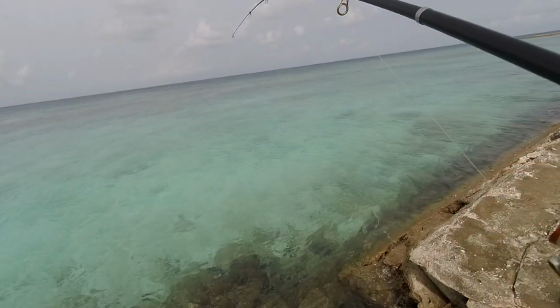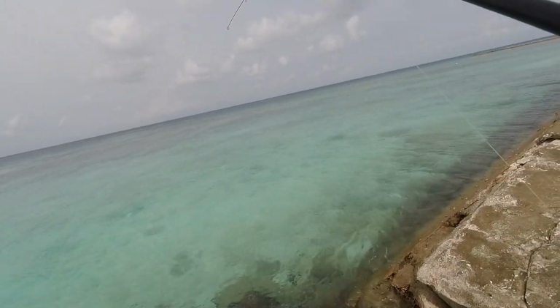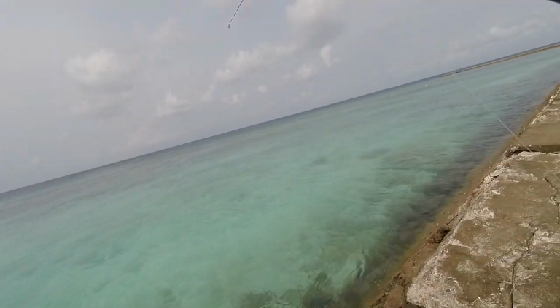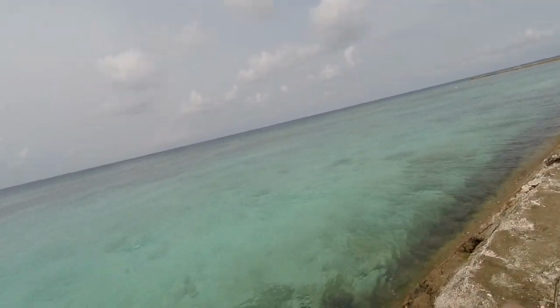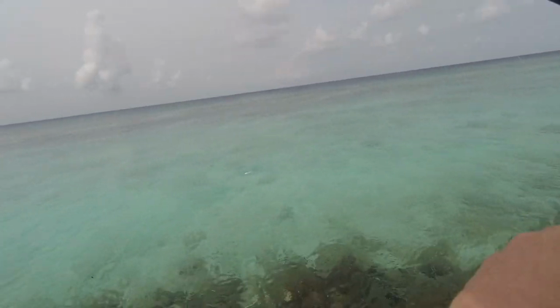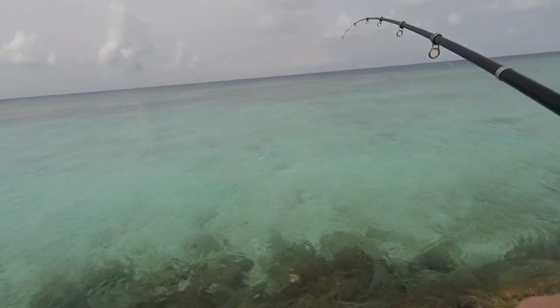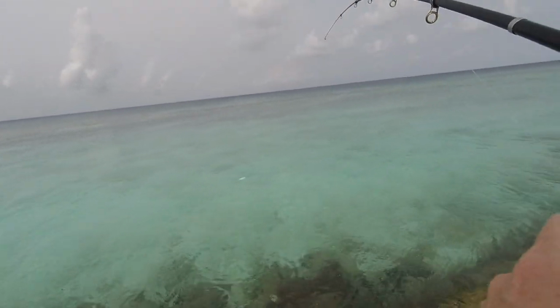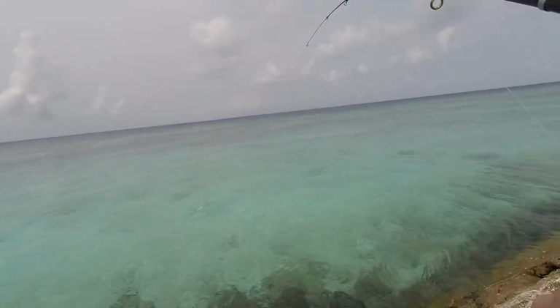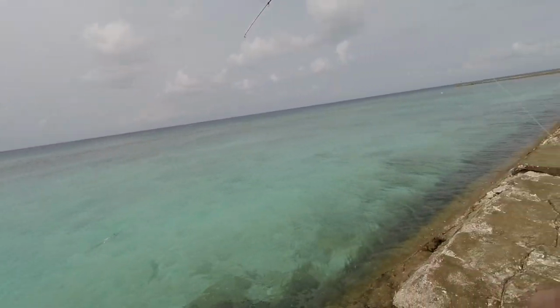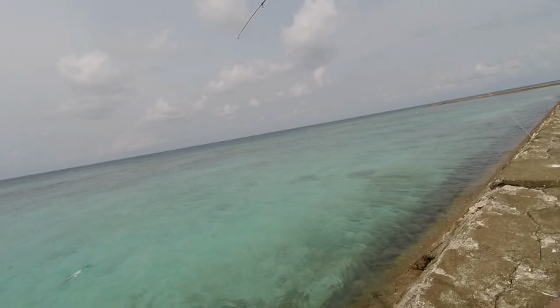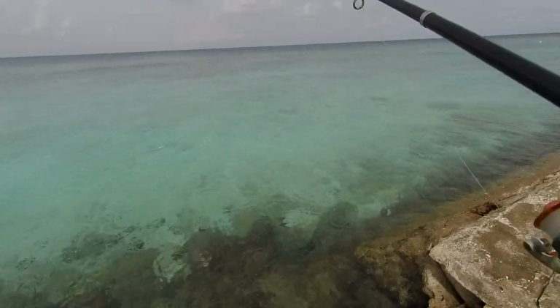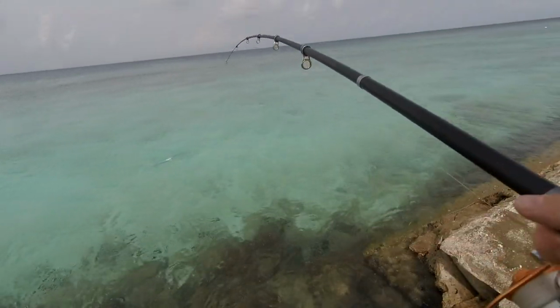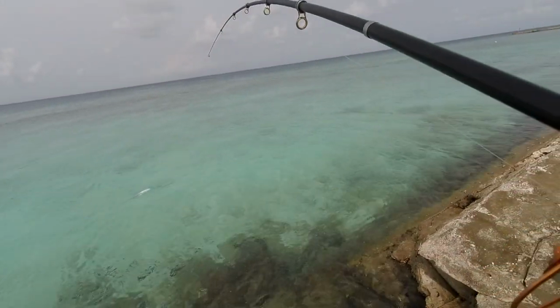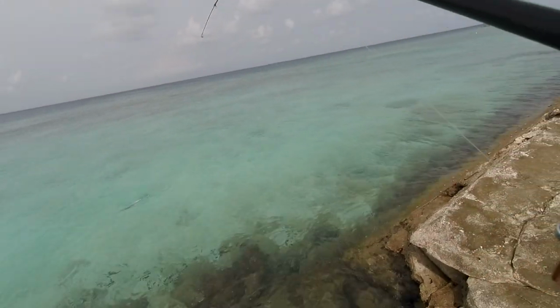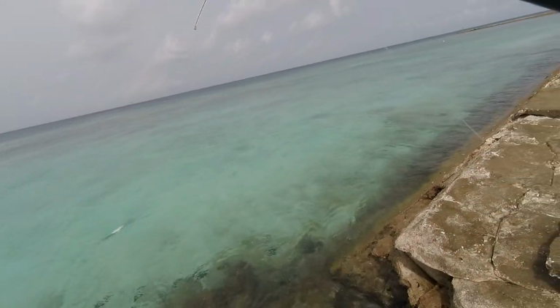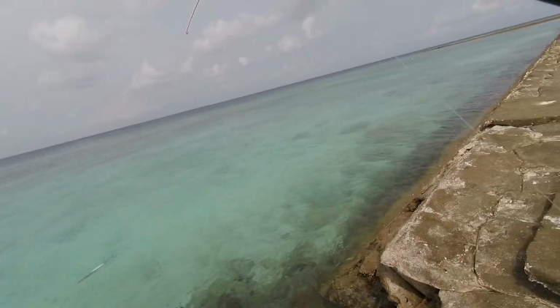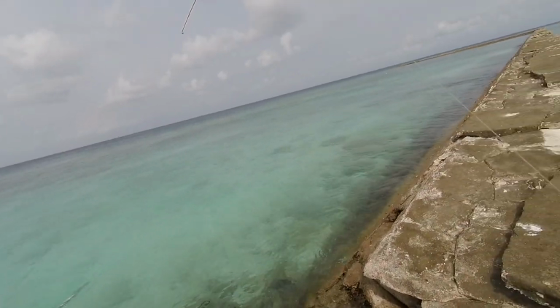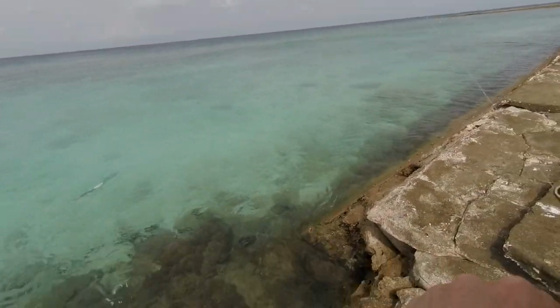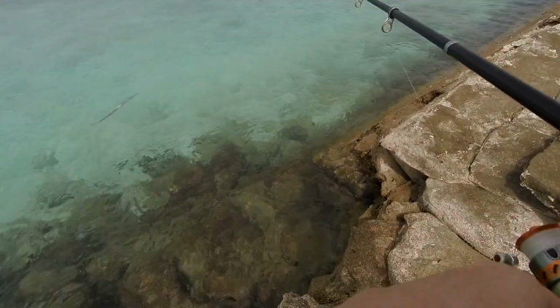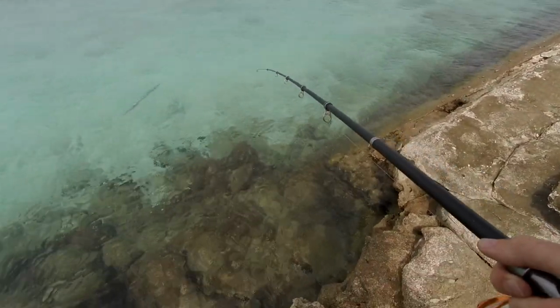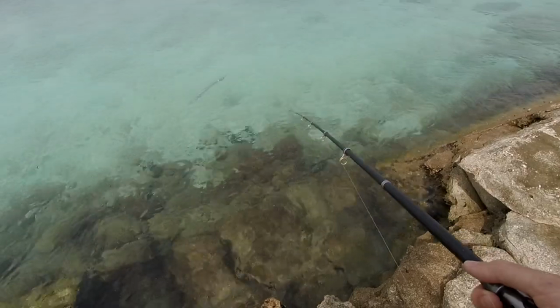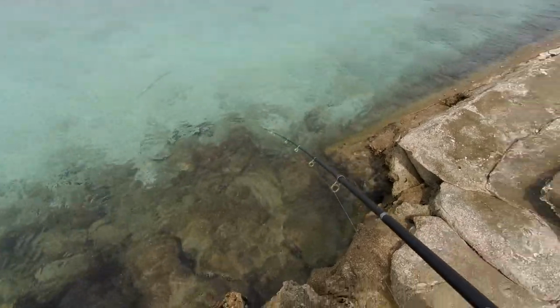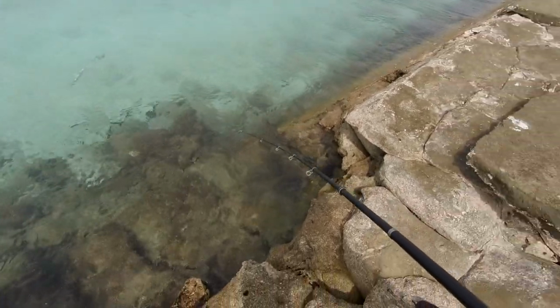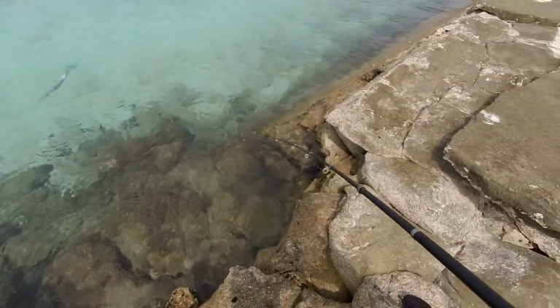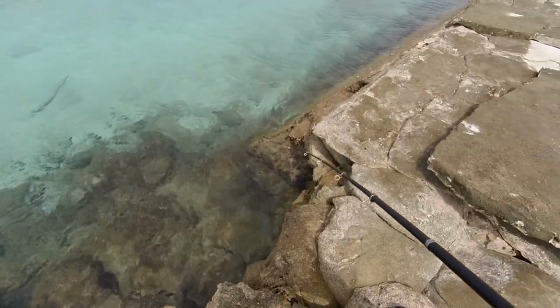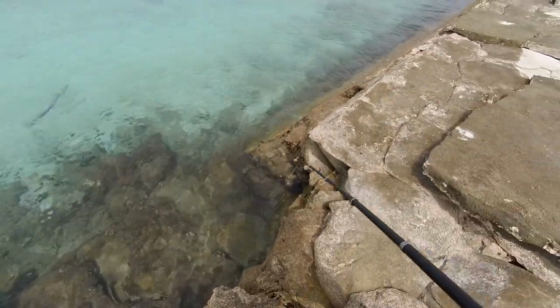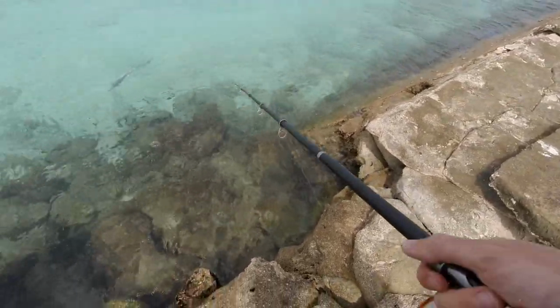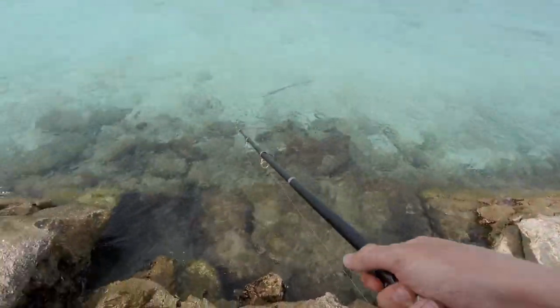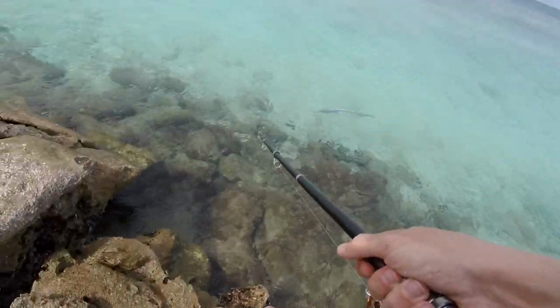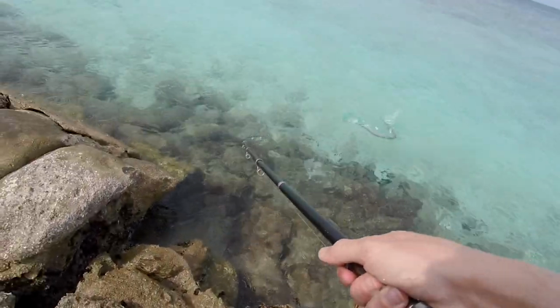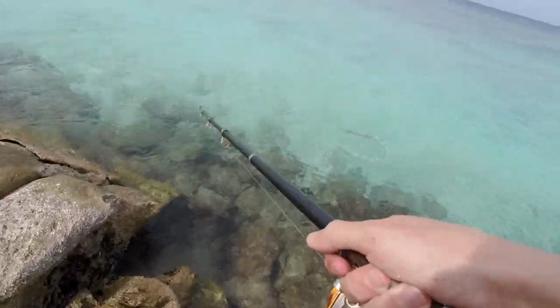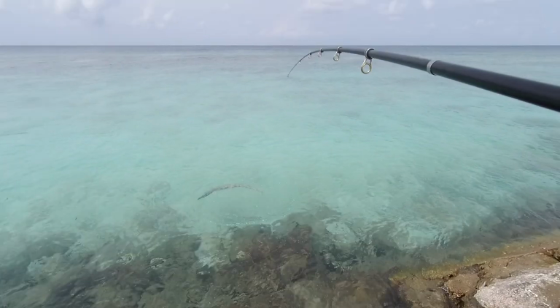Yeah, he is getting tired. I guess we are going to use more squid. Oh he is wrapped around the wire — you need to be careful now. Otherwise he... okay, he is loose.